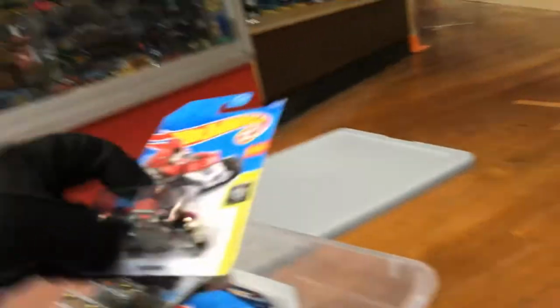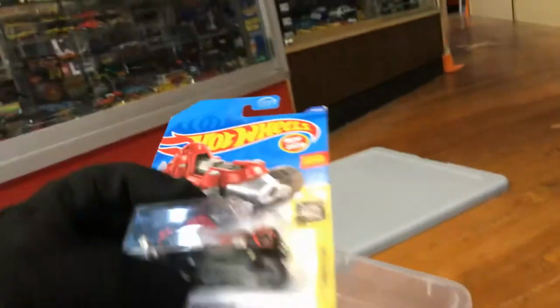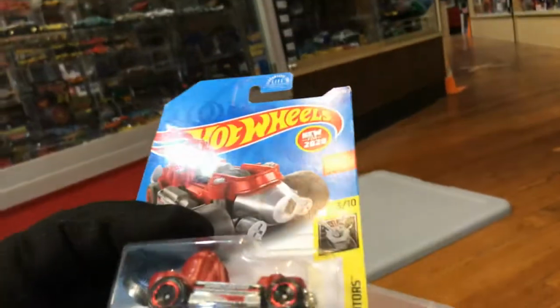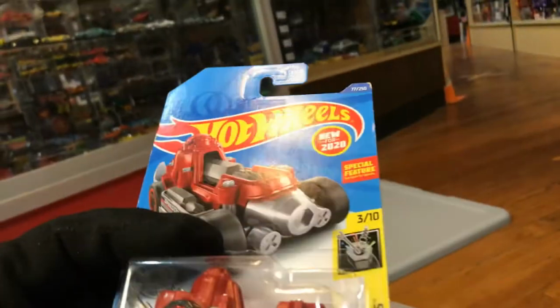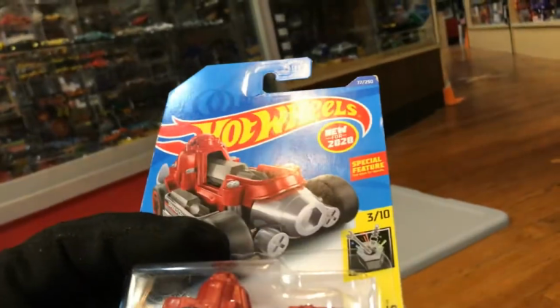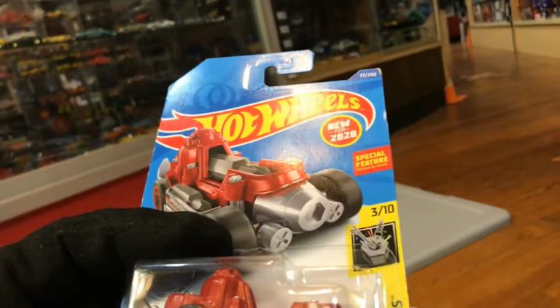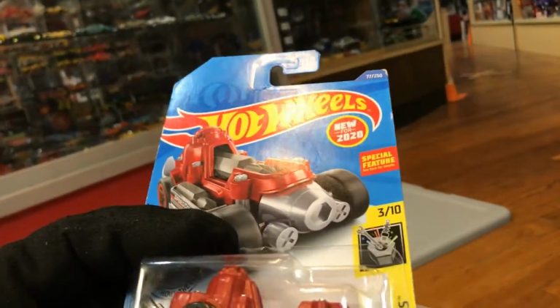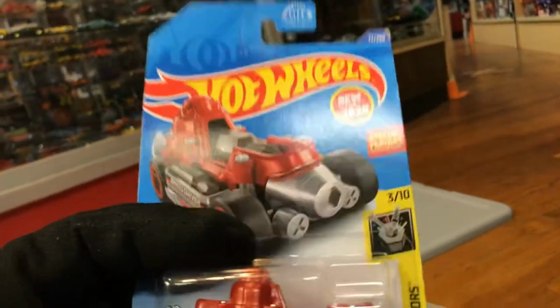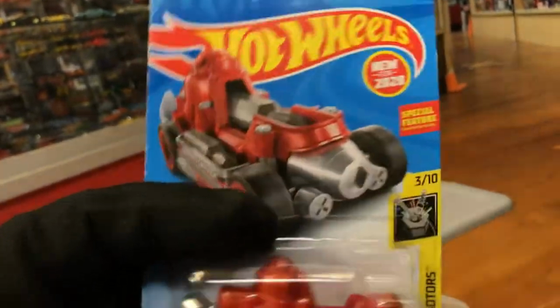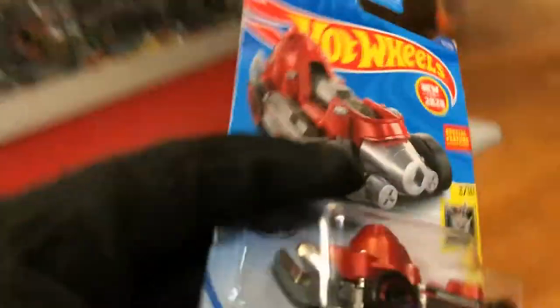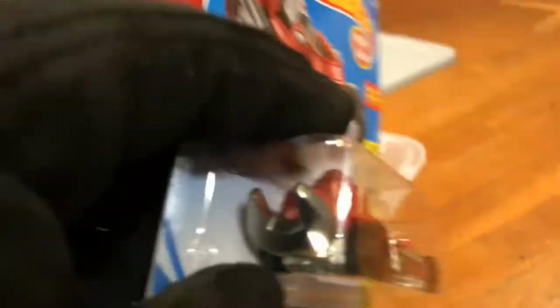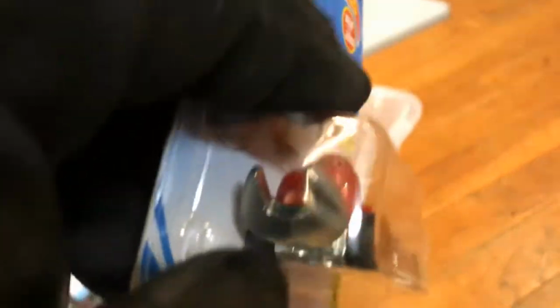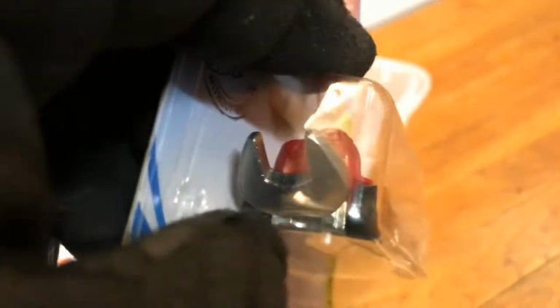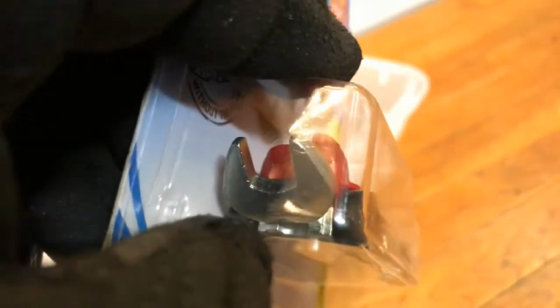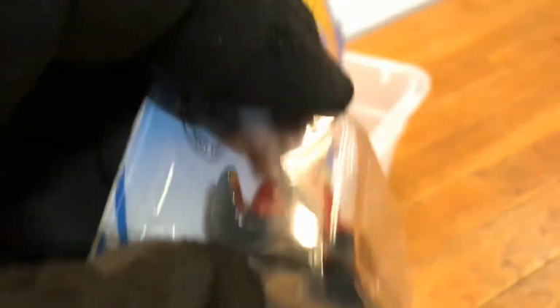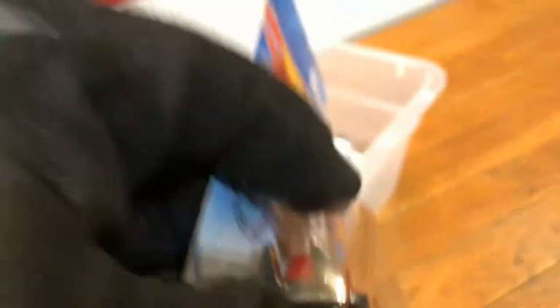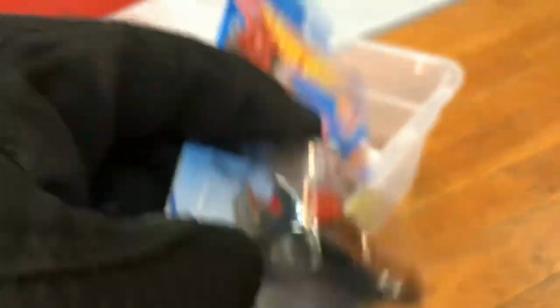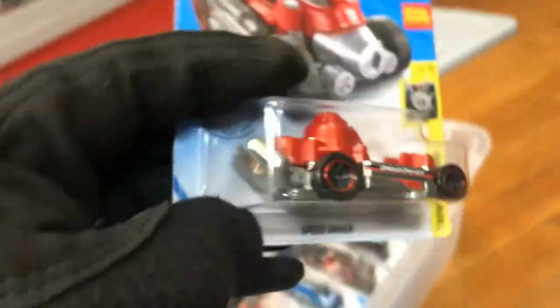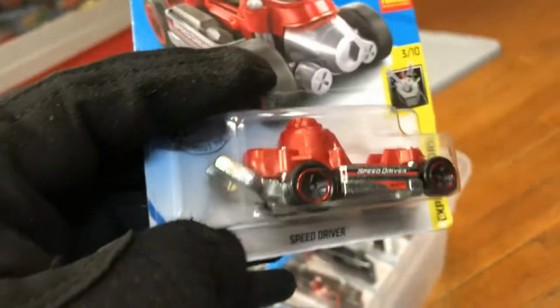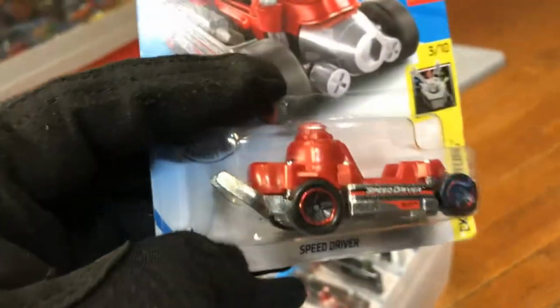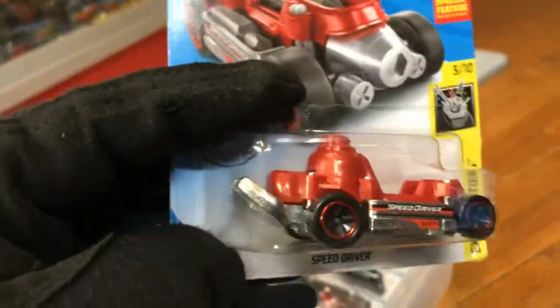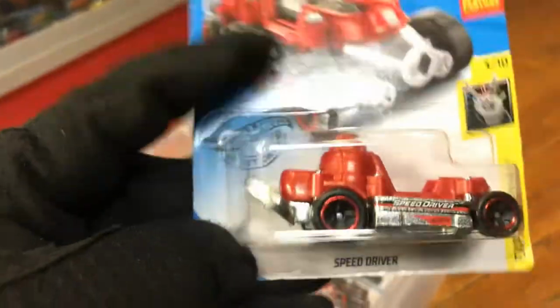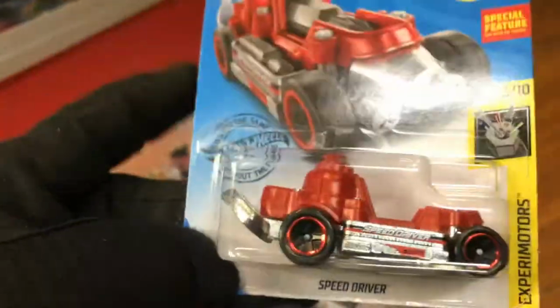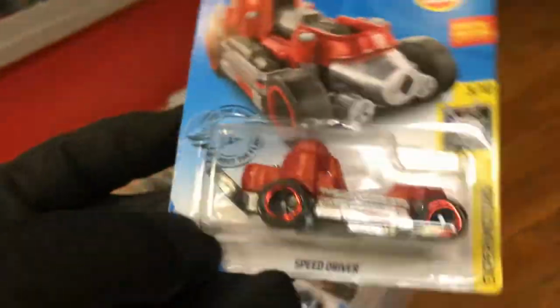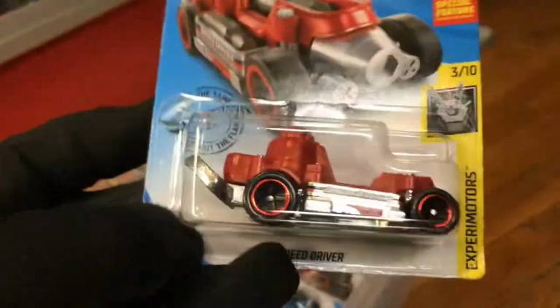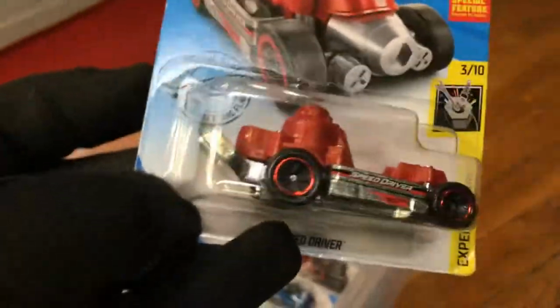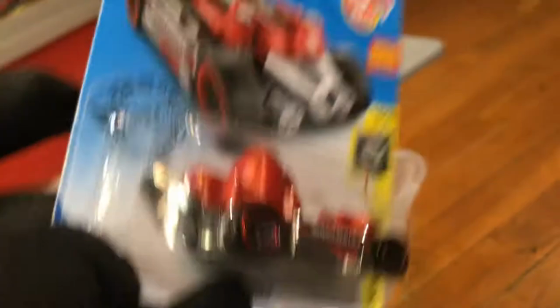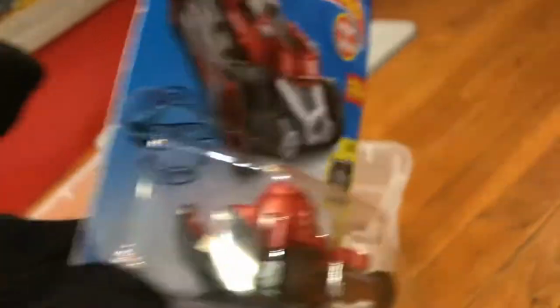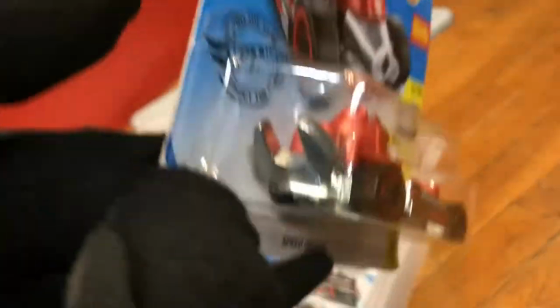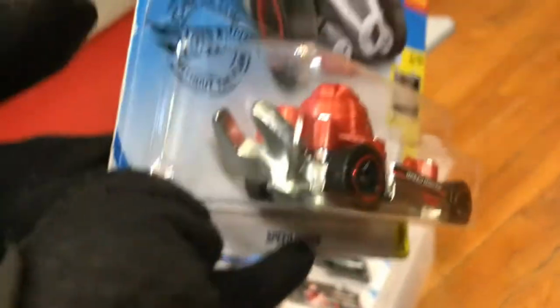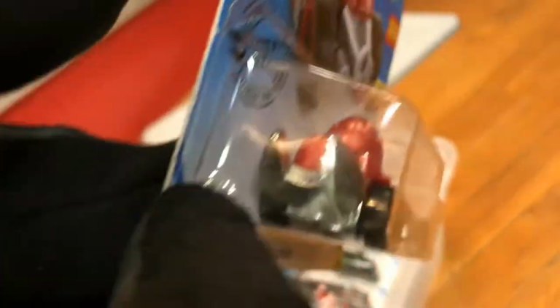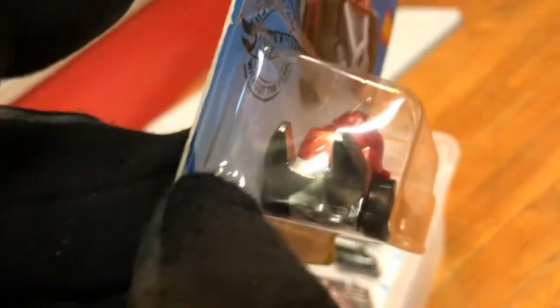It's a speed driver — it has a screwdriver in the back, so if you don't have any tools in your car and you break down, you can take out your Hot Wheel.